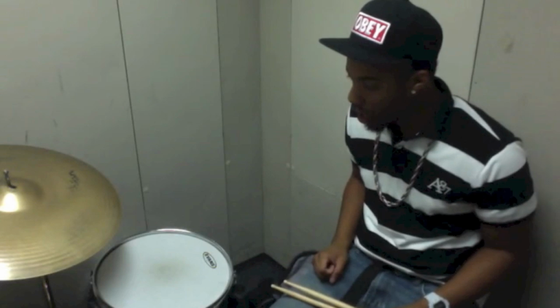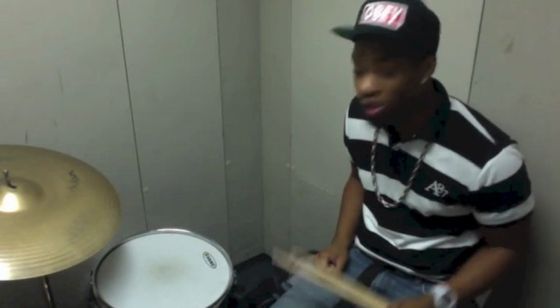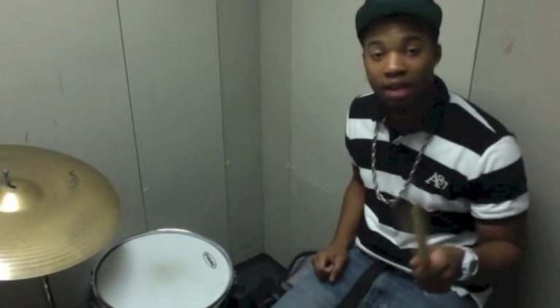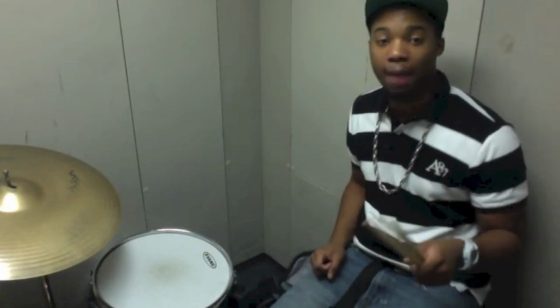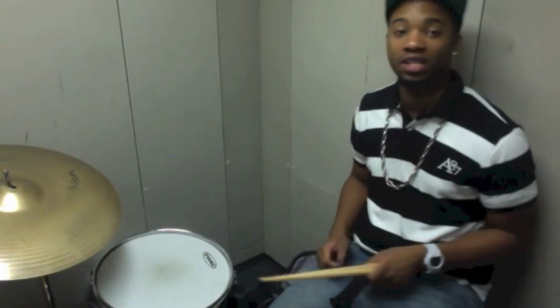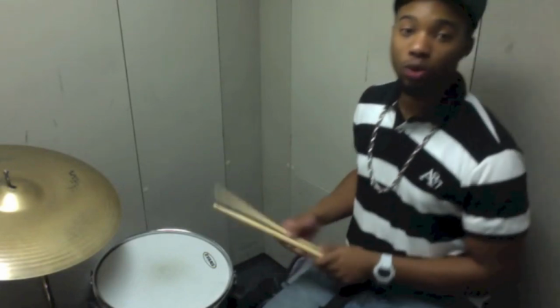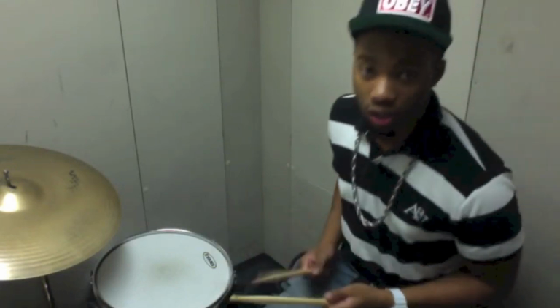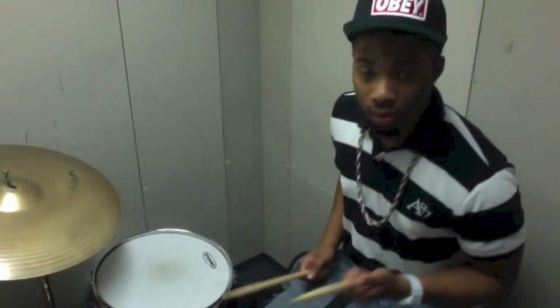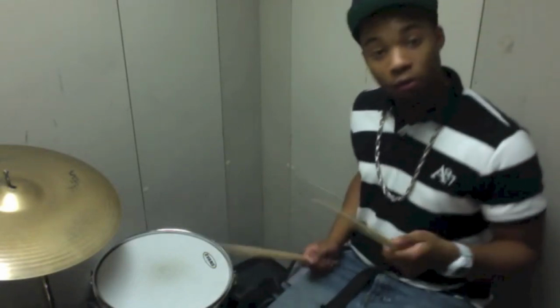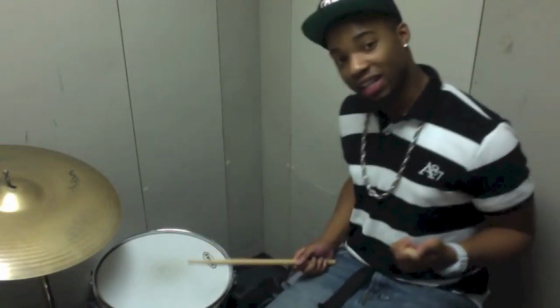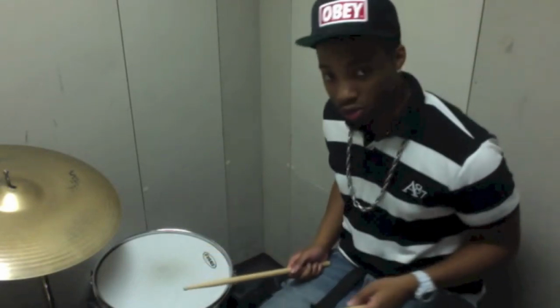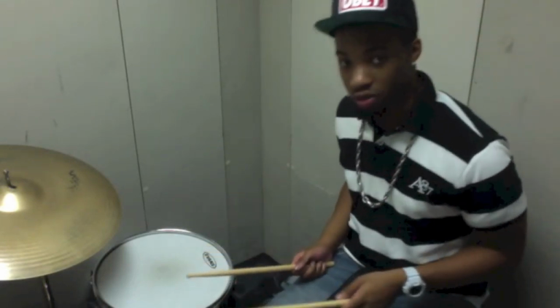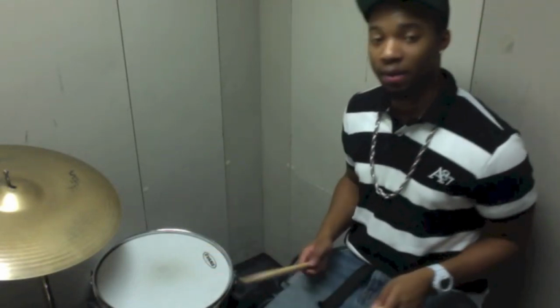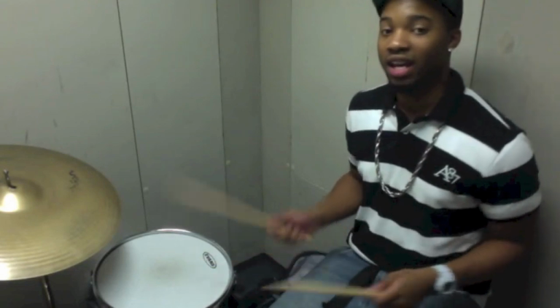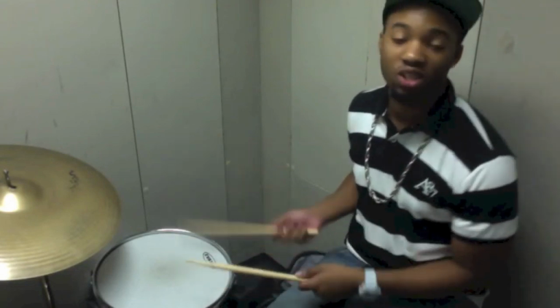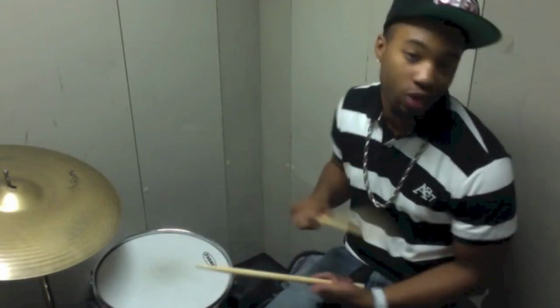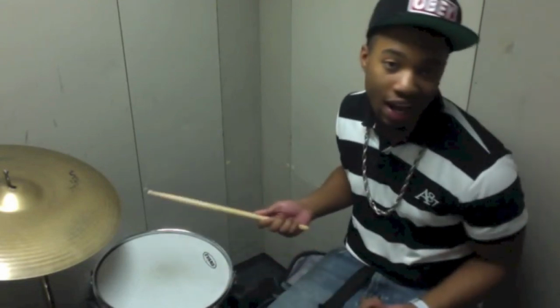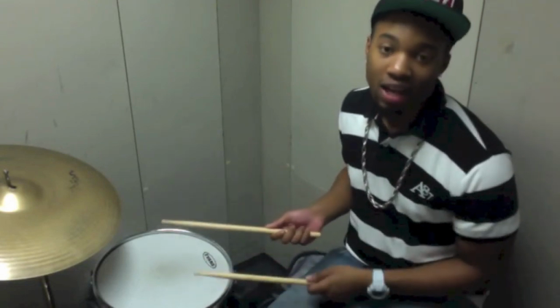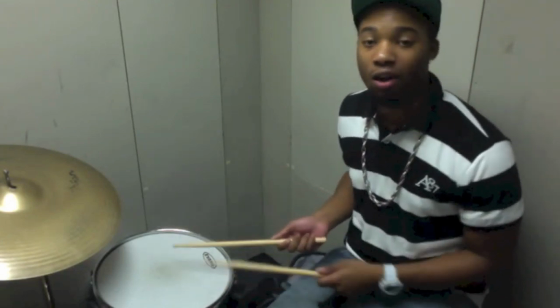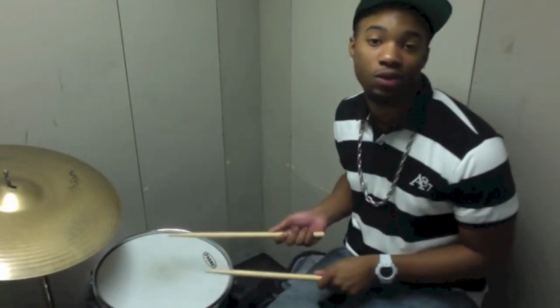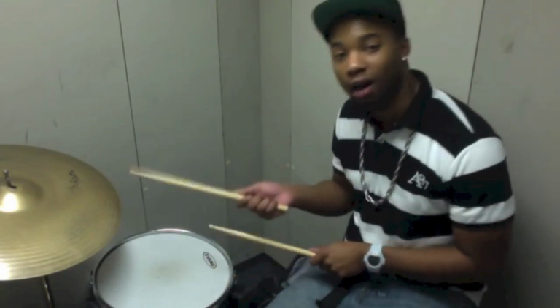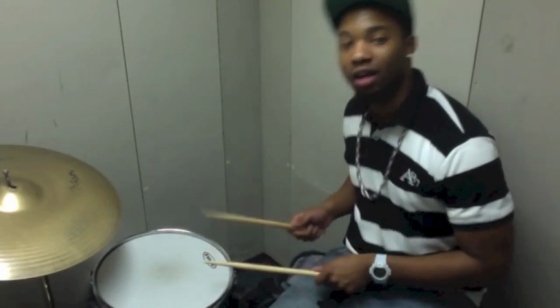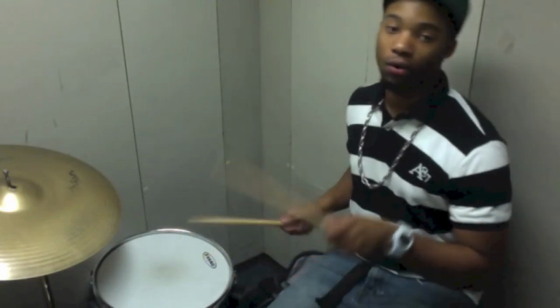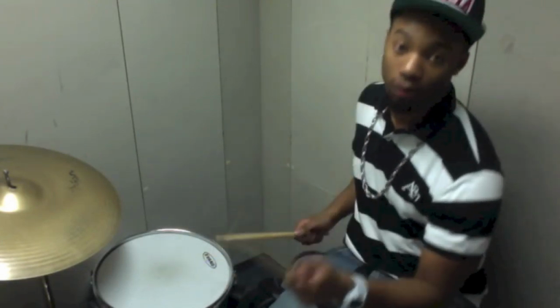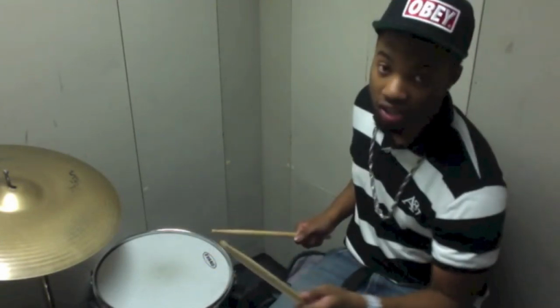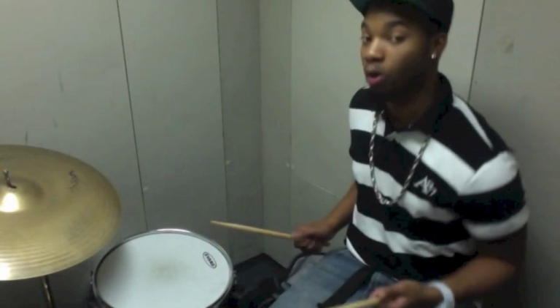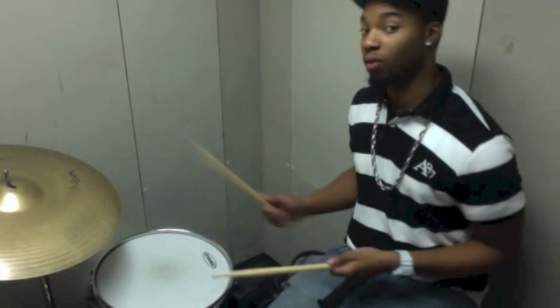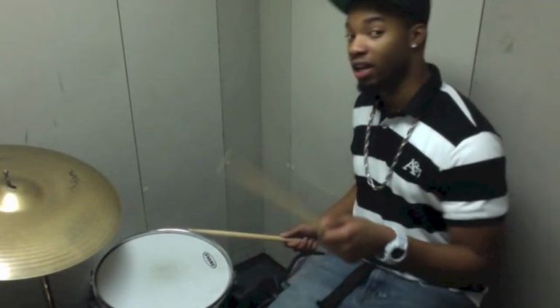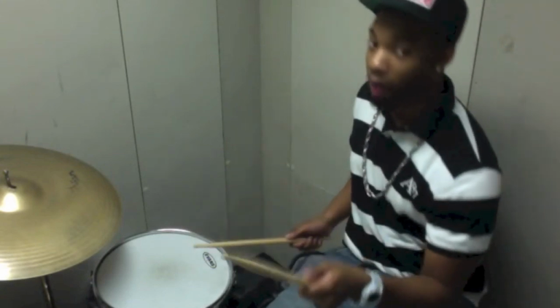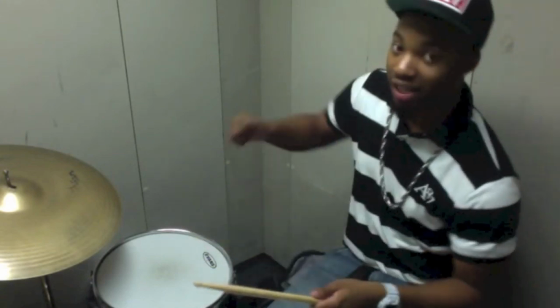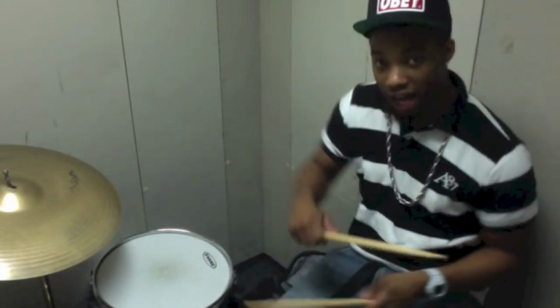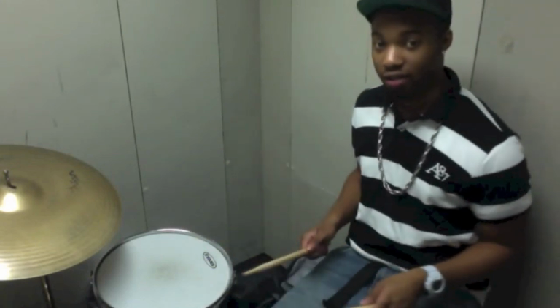What's cool about this chop is you can move it around the kit too. It doesn't have to just go straight to the hi-hat. It can go floor tom to ride, floor tom to crash, or you can do ride, crash, and hi-hat.